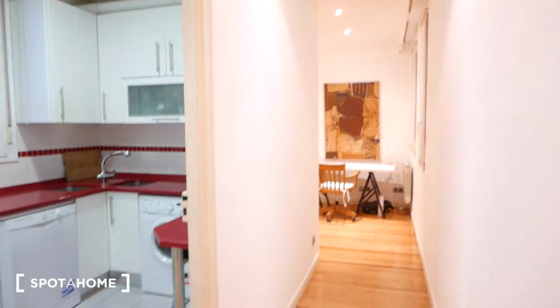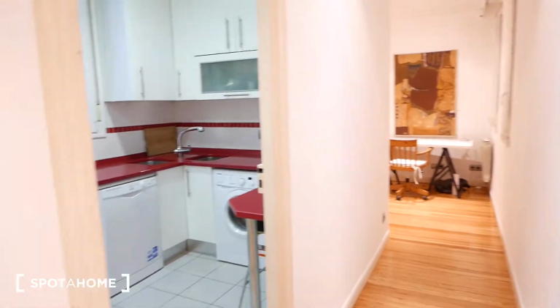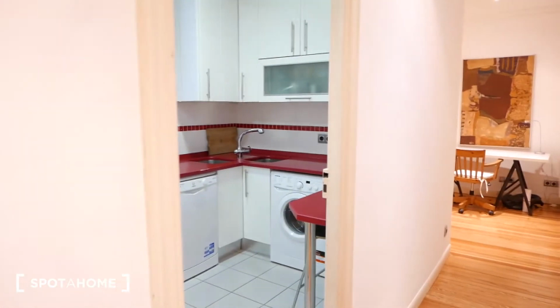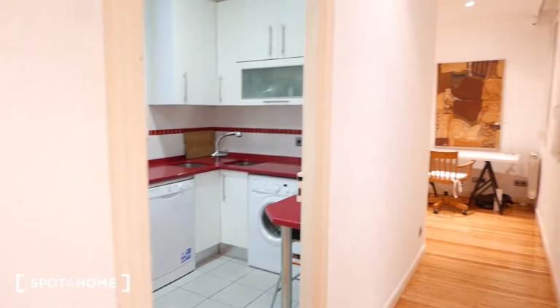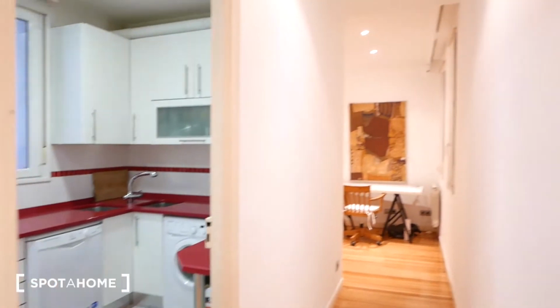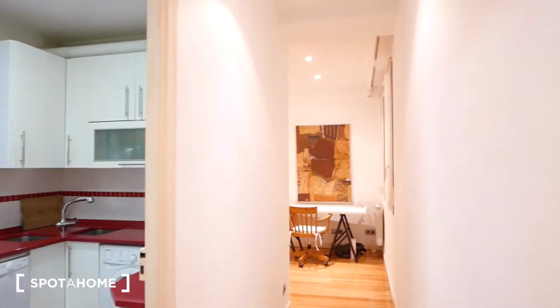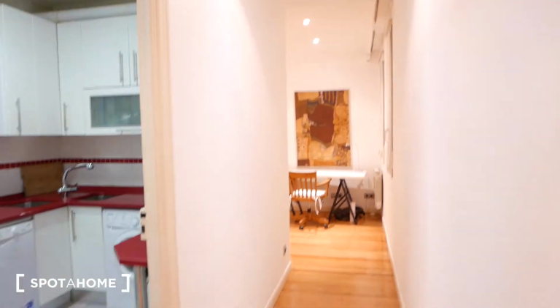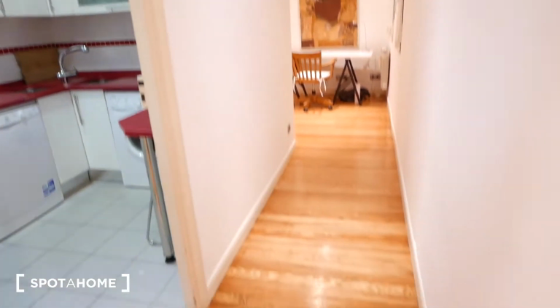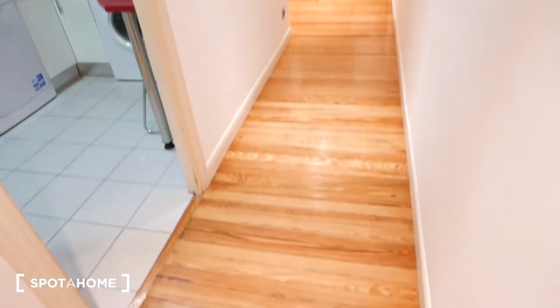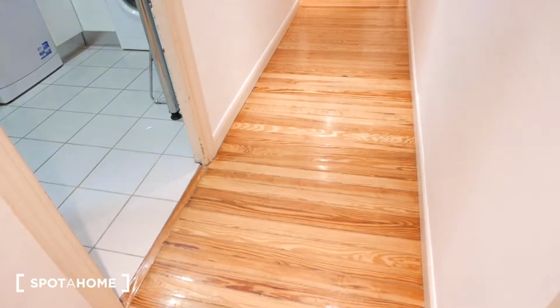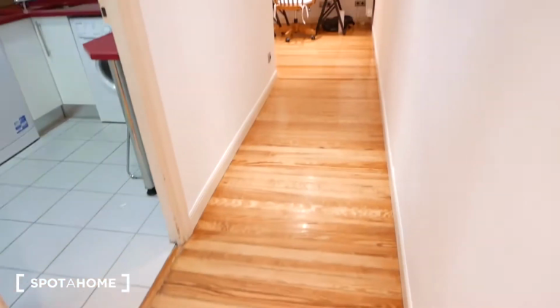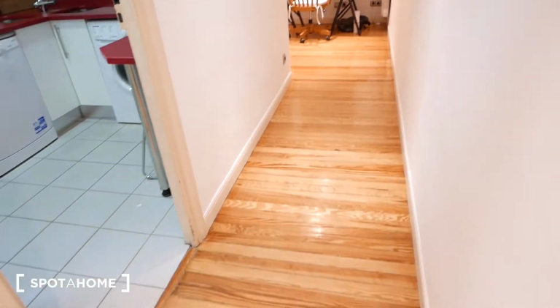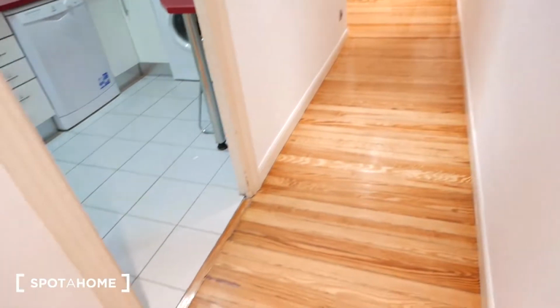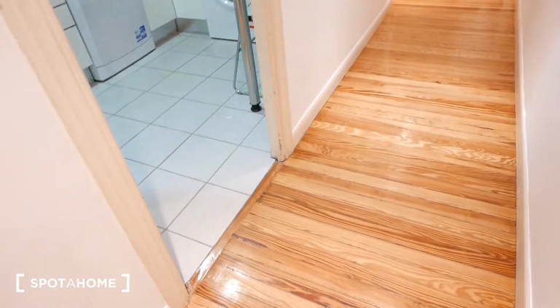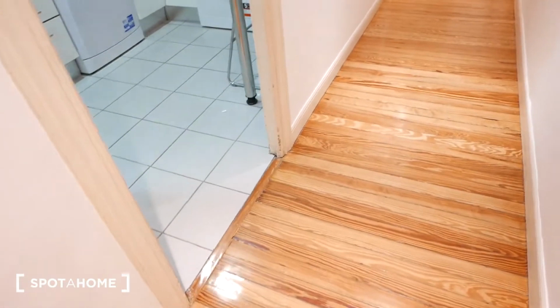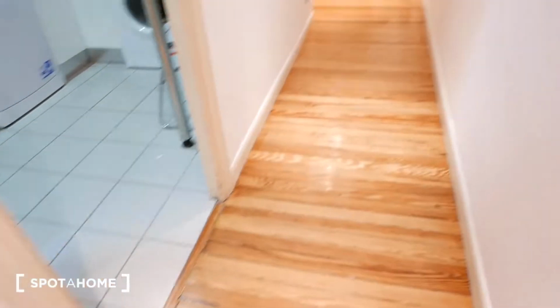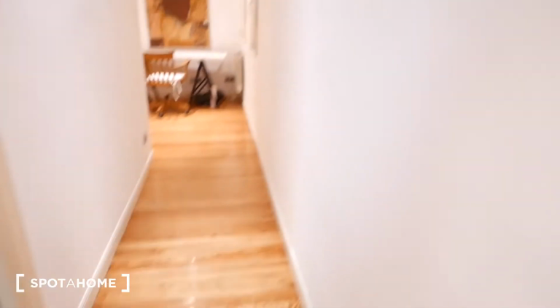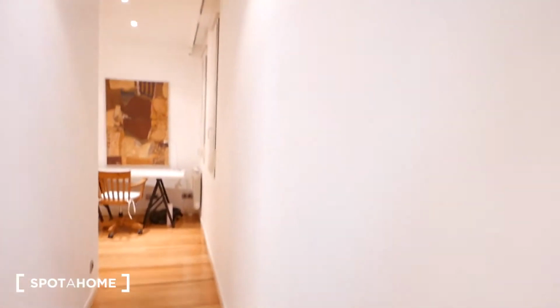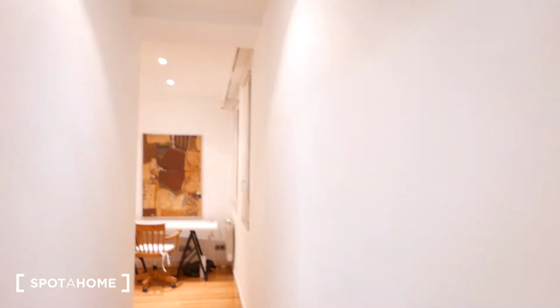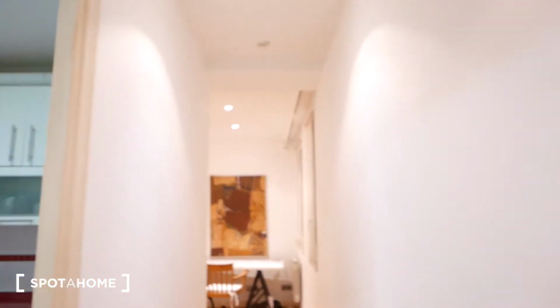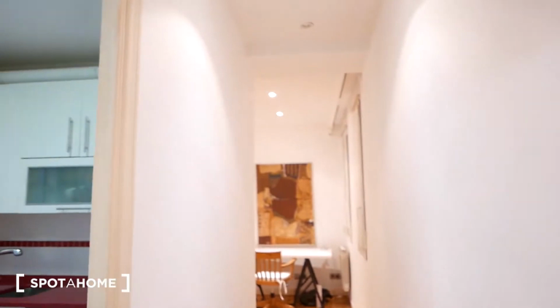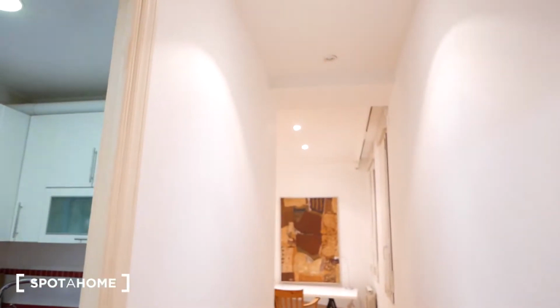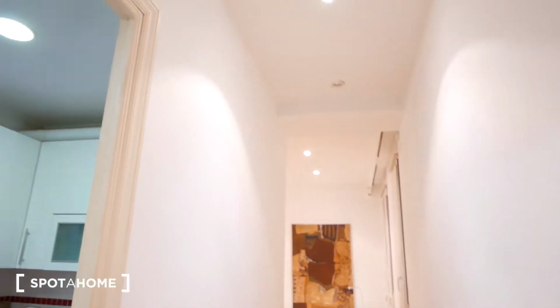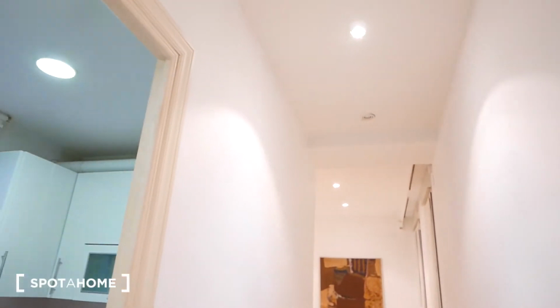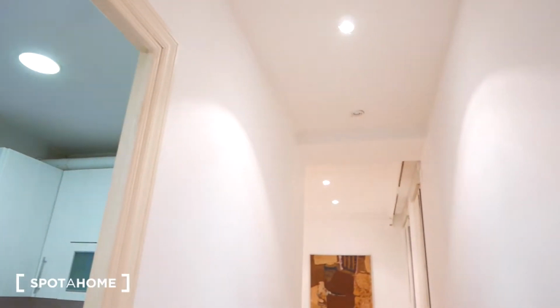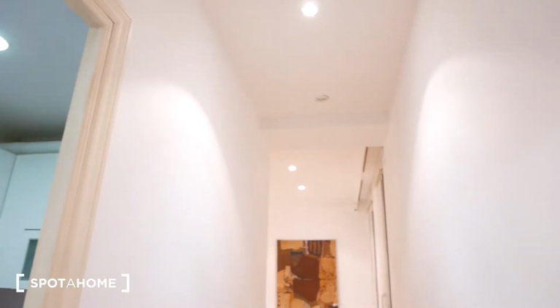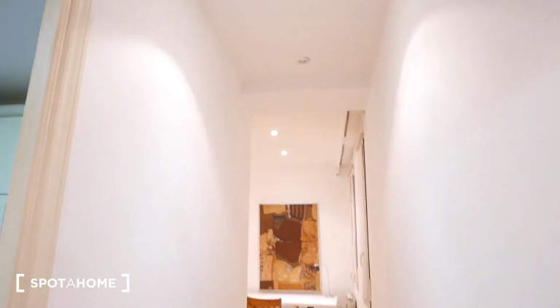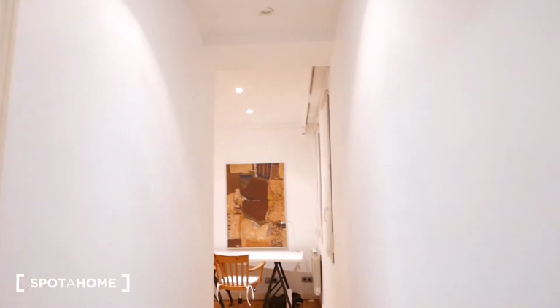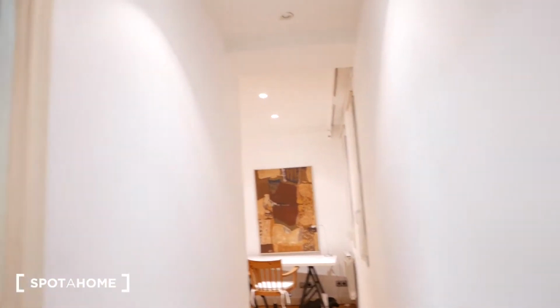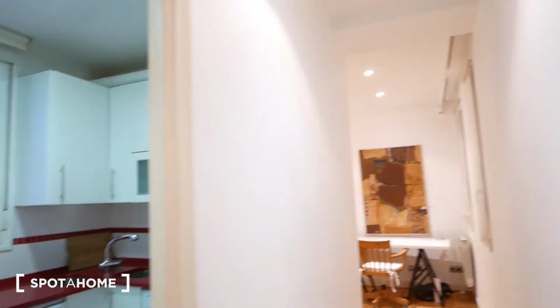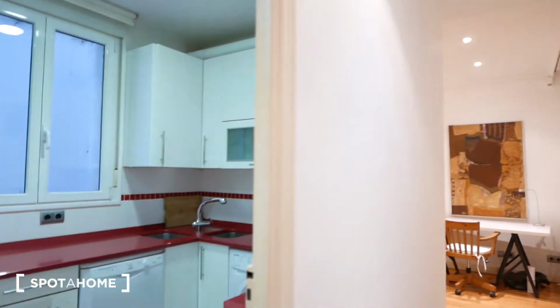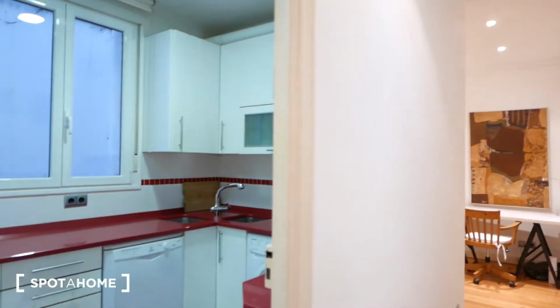Okay guys, so this would be the view from the front door. You can see we have this long hallway with these beautiful wooden floors and white walls and it feels very spacious. The ceilings are tall, so it feels really airy.